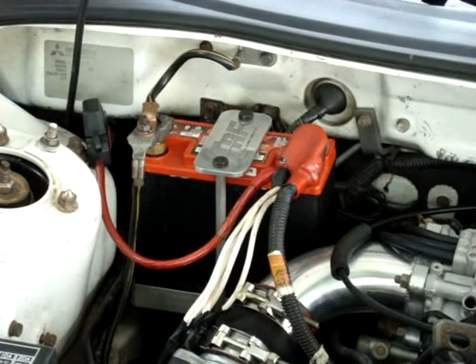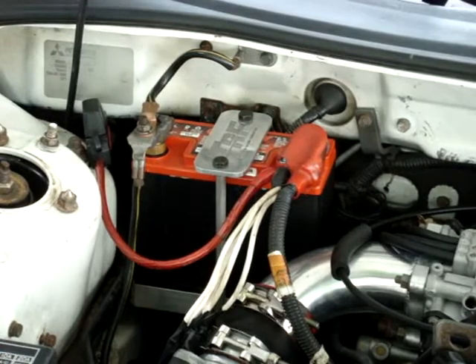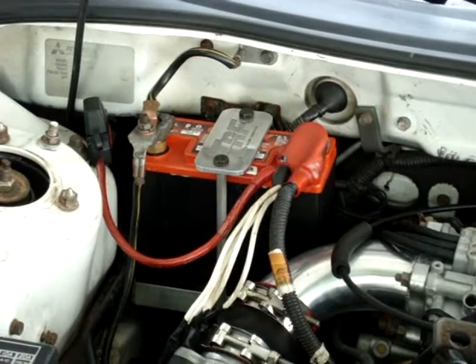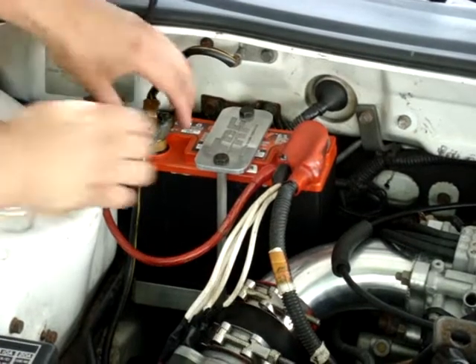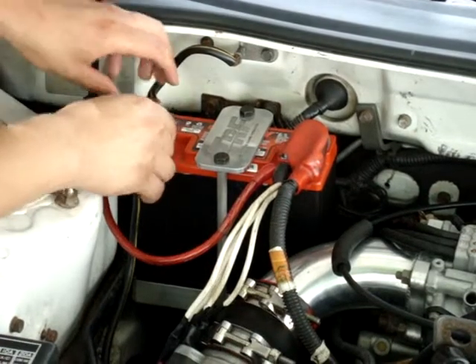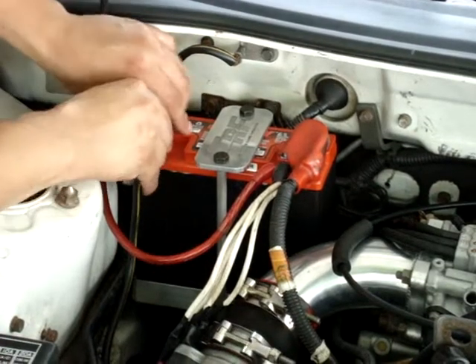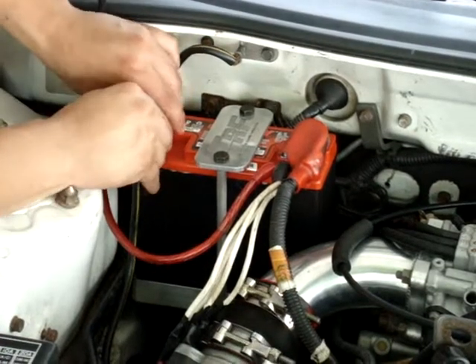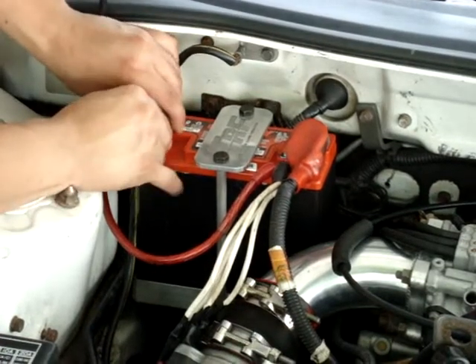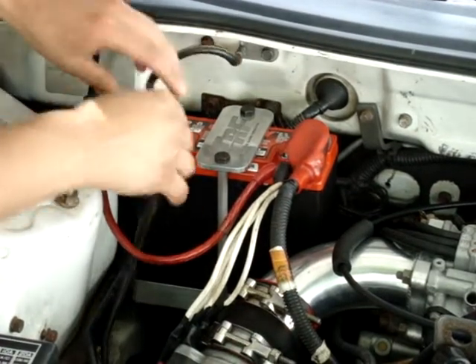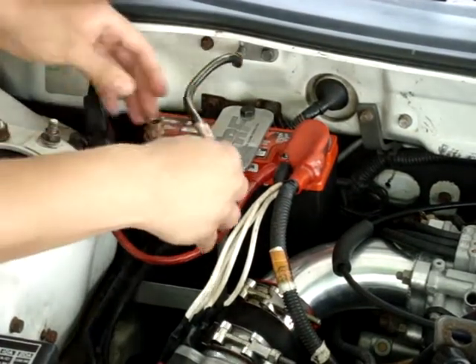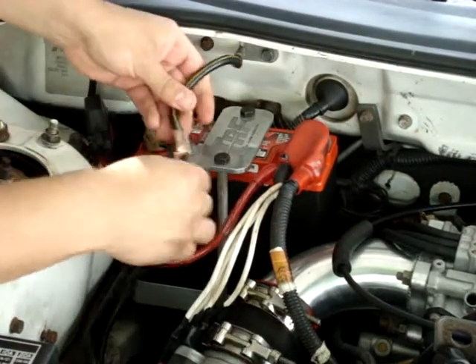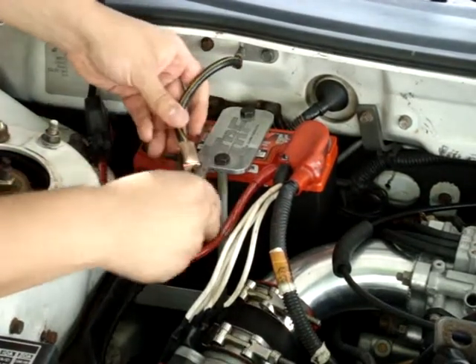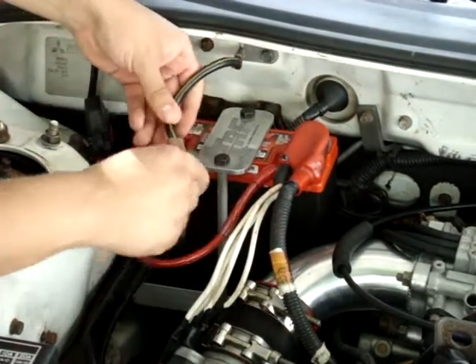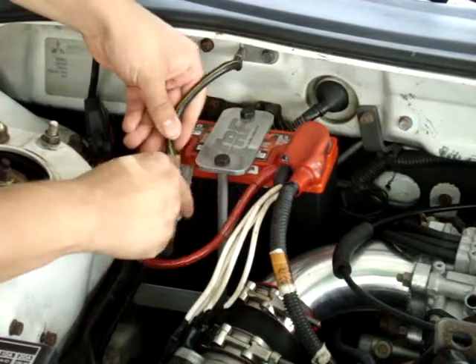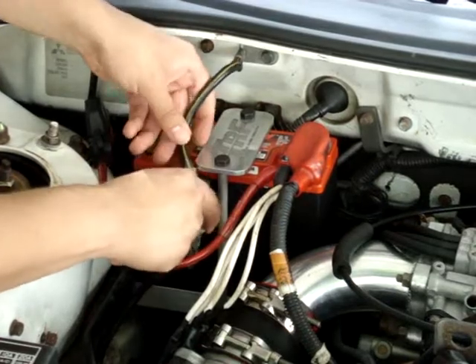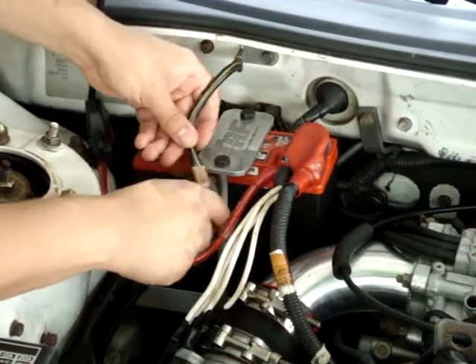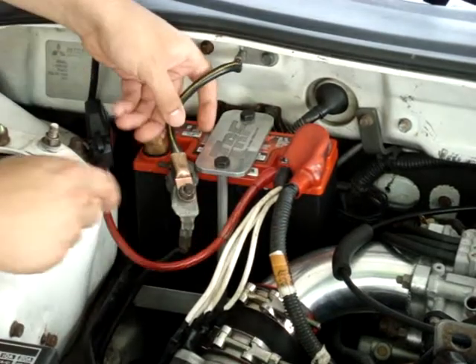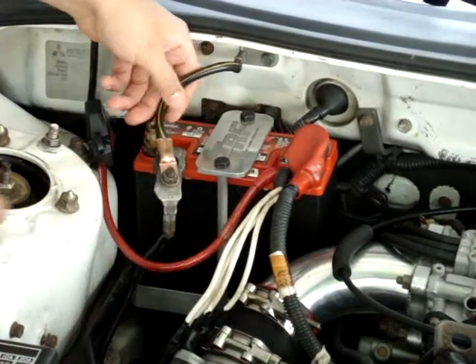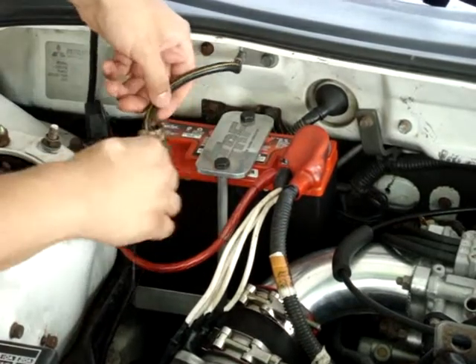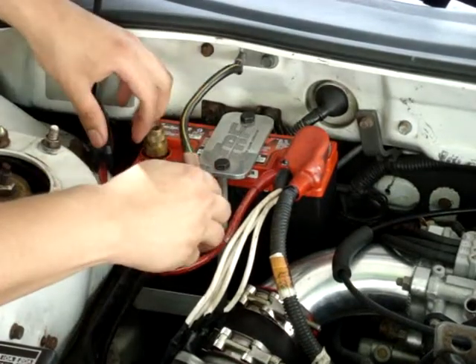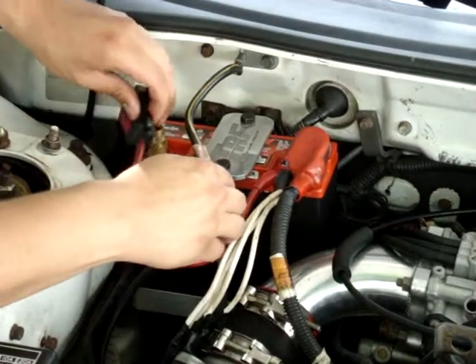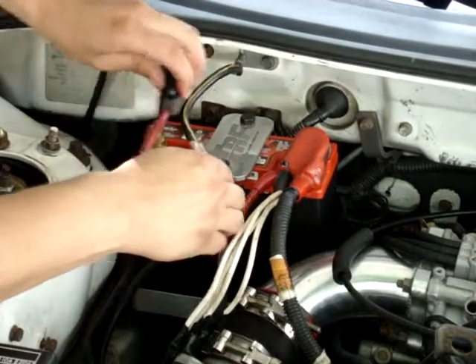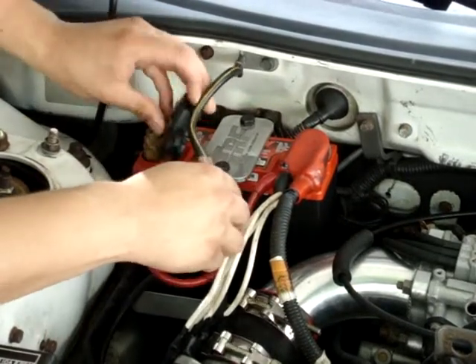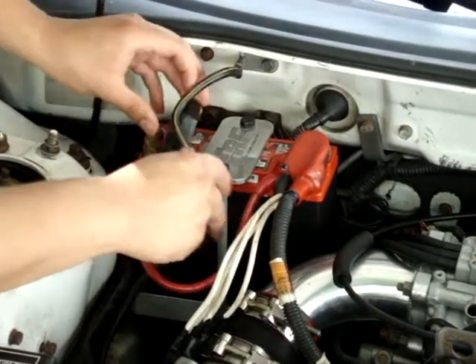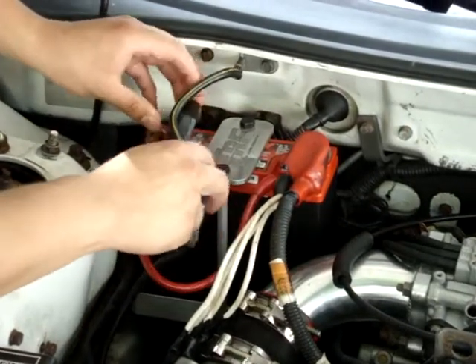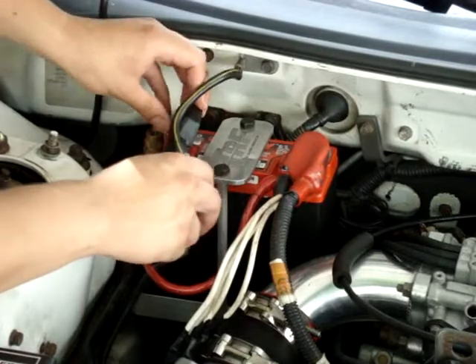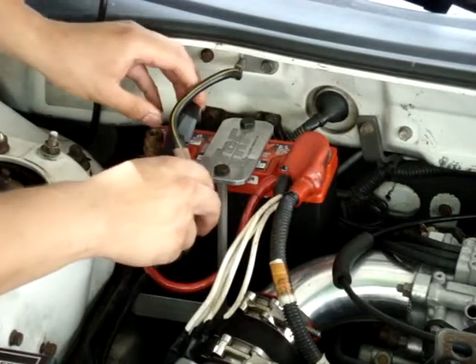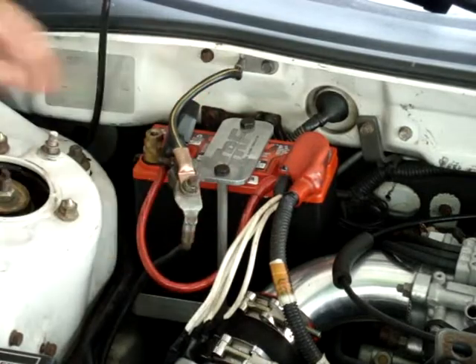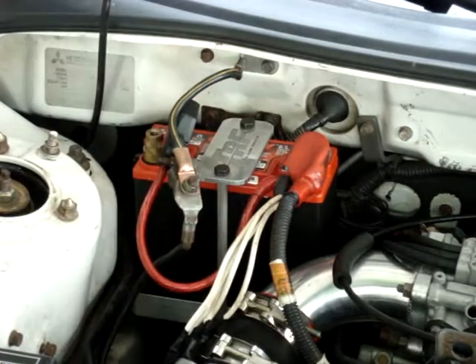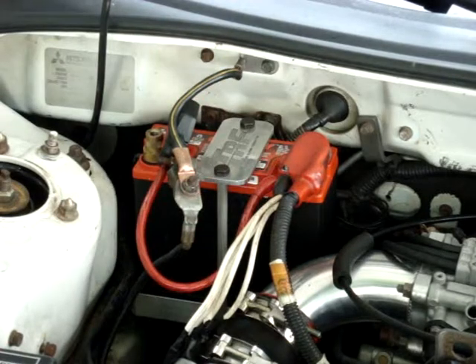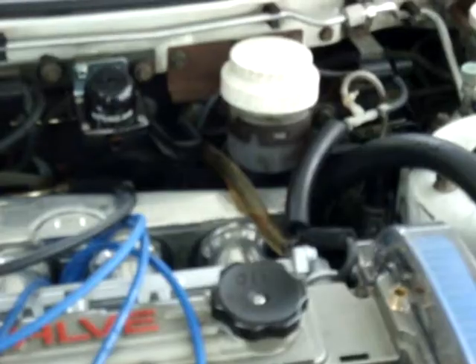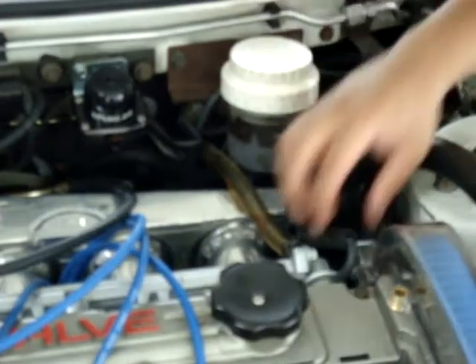First thing you want to do is unplug the battery. You're dealing with fuel, so you don't want to blow up or anything — that would not be fun.